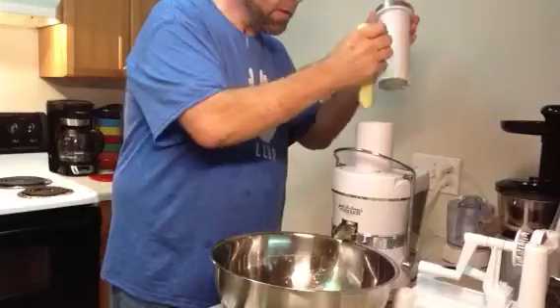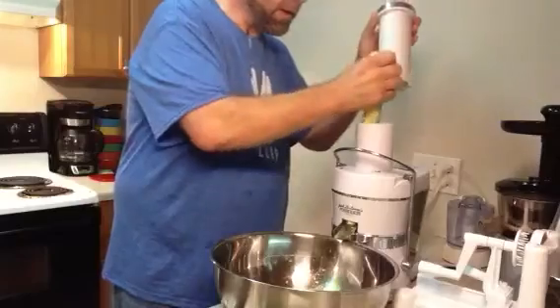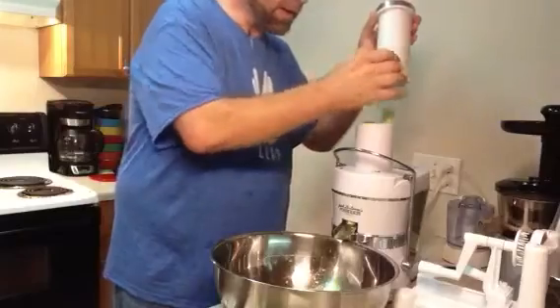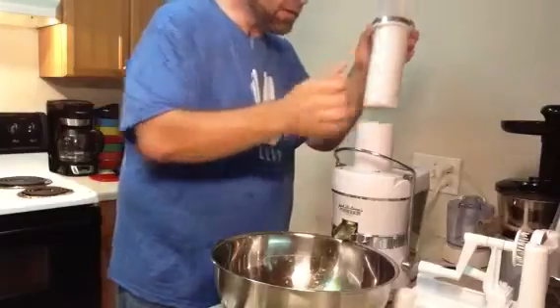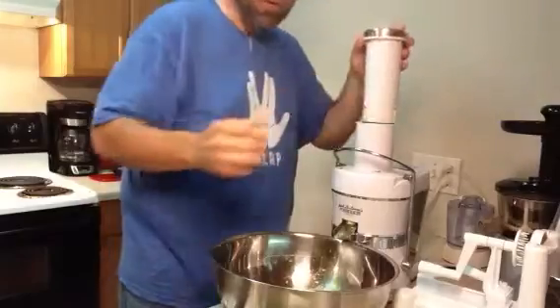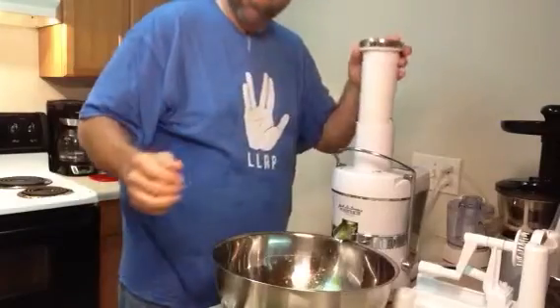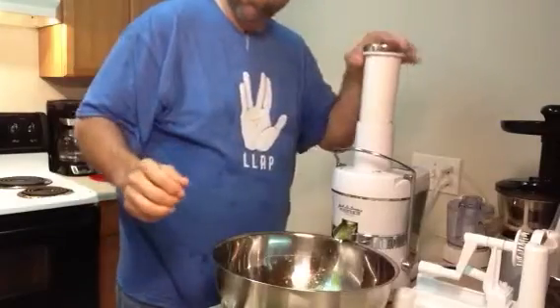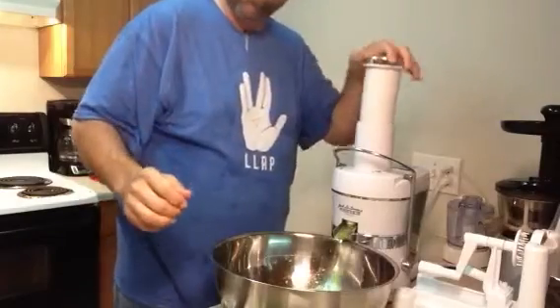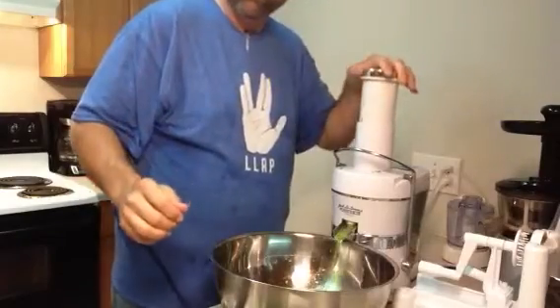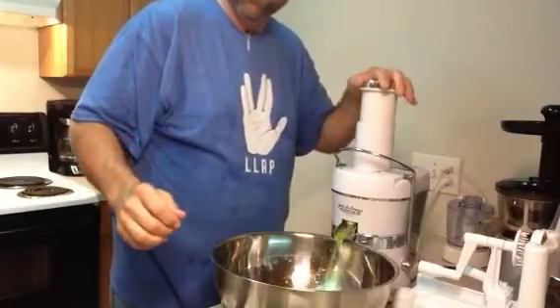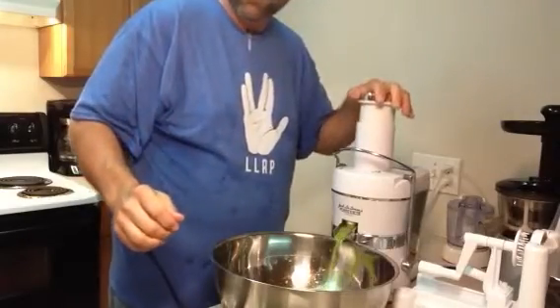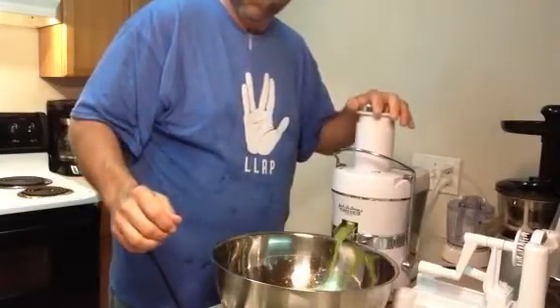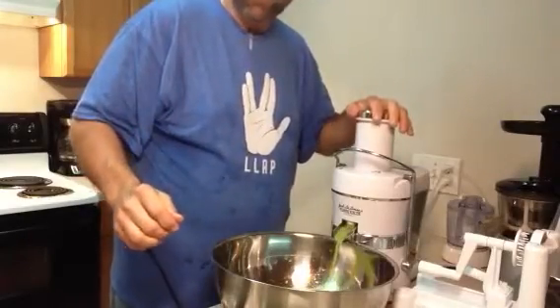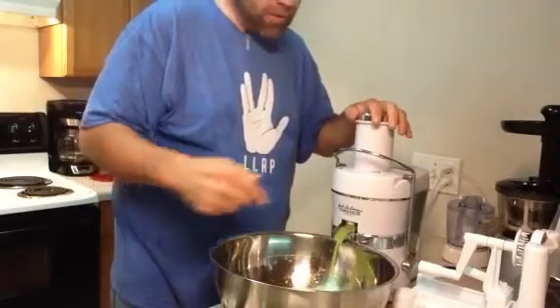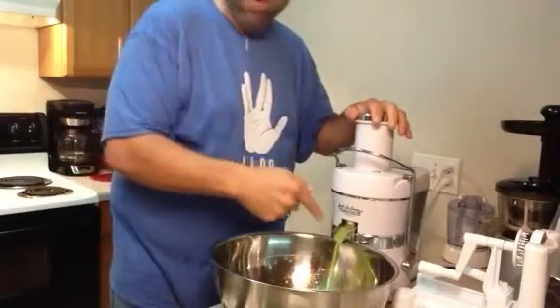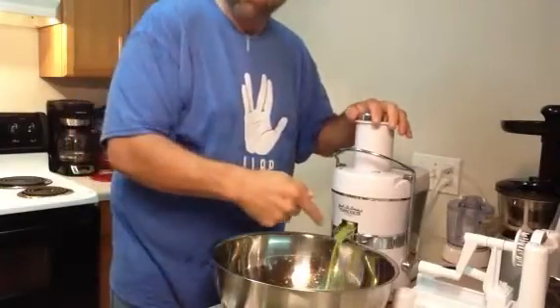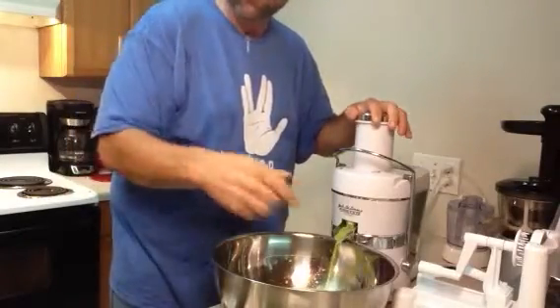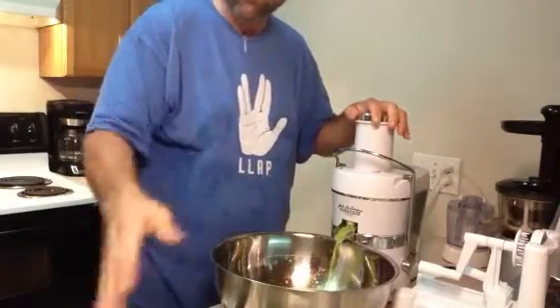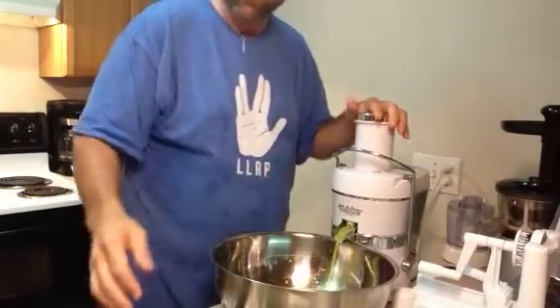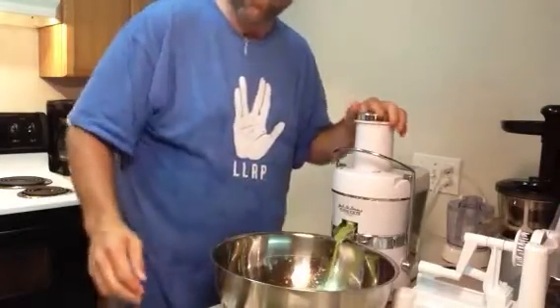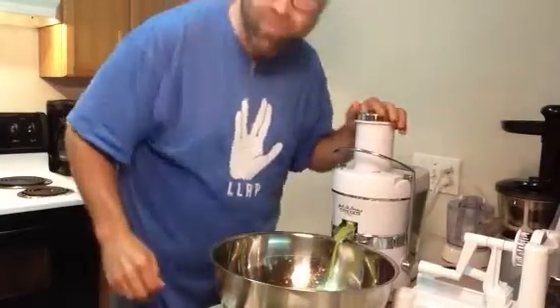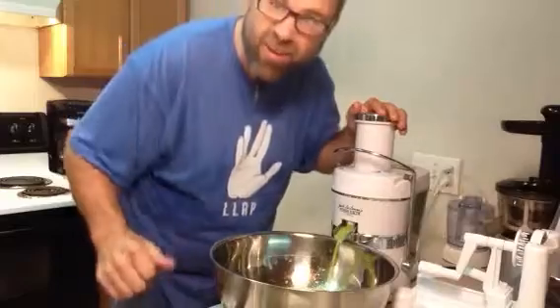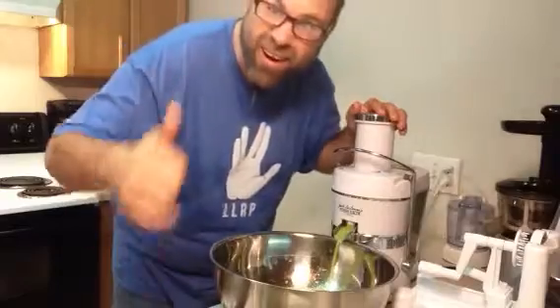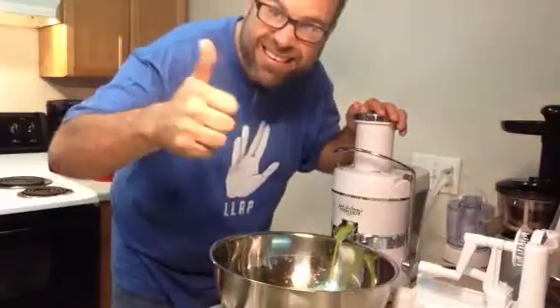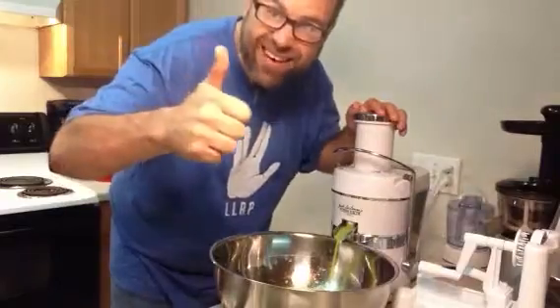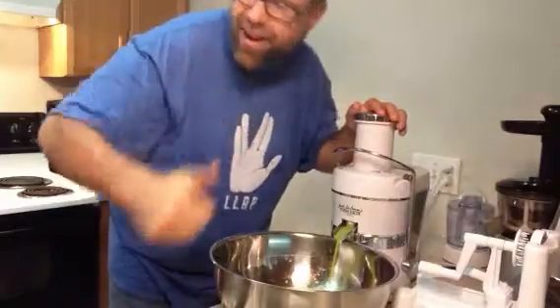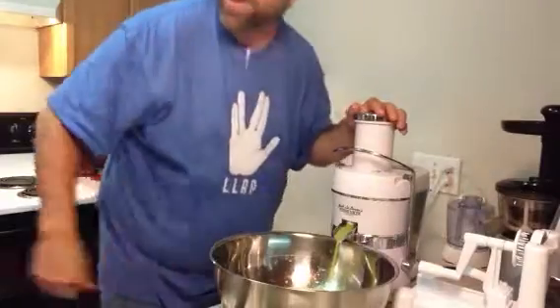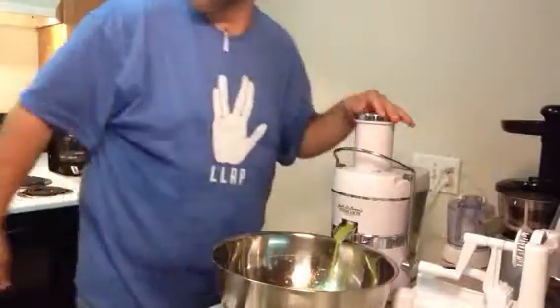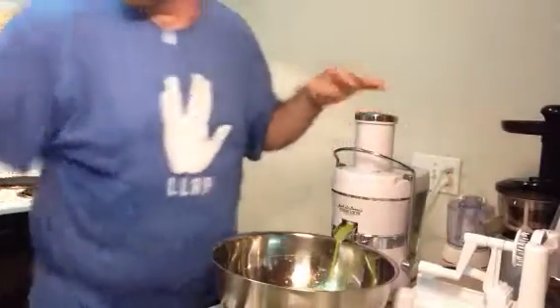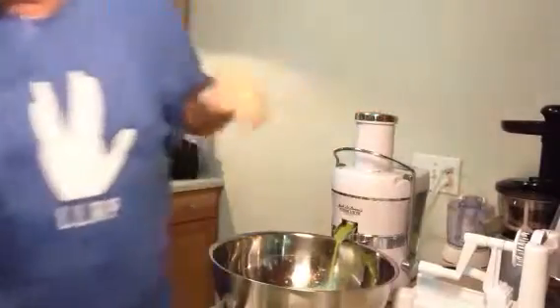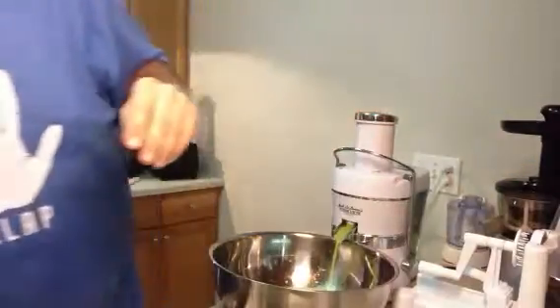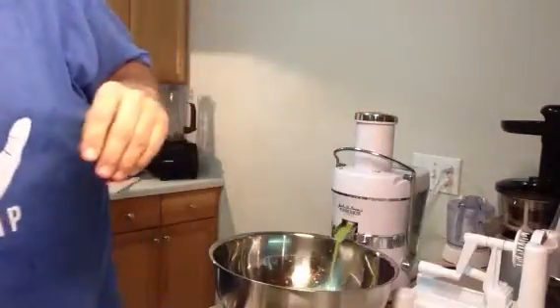I like to just put it in the juicer and we're ready to go. Good stuff comes out the bottom. Yeah, so anyhow.